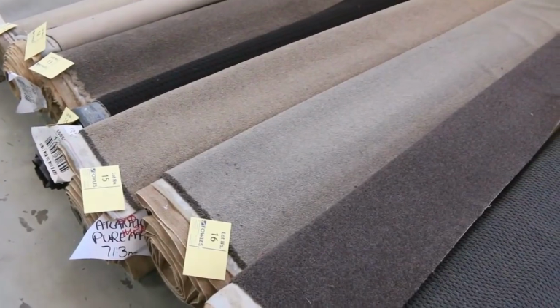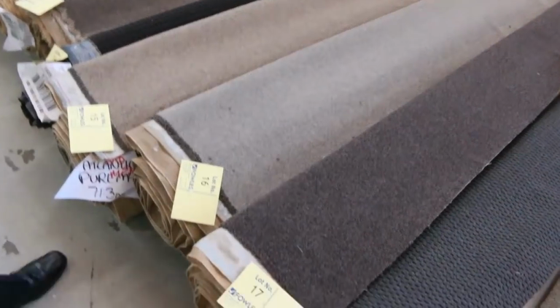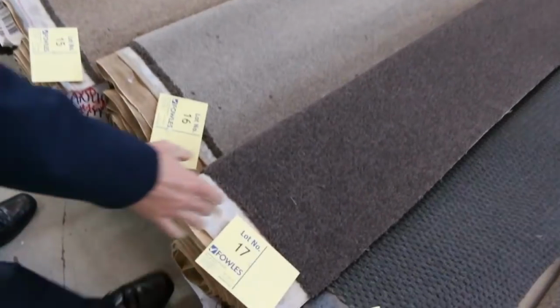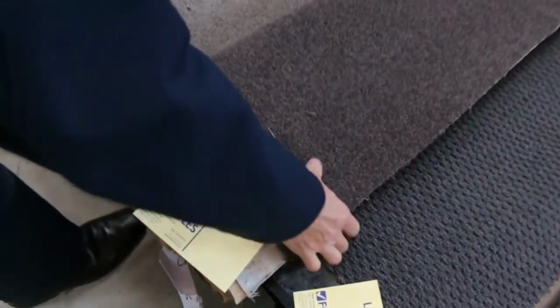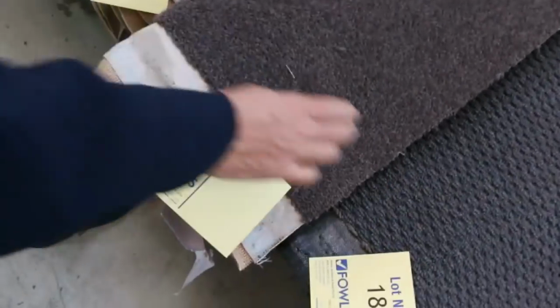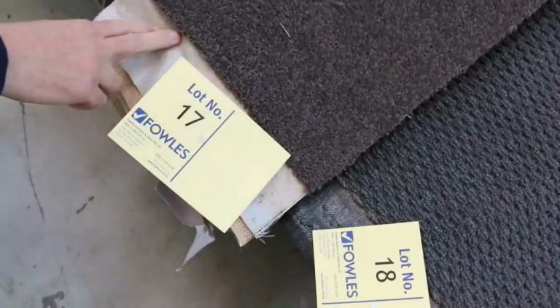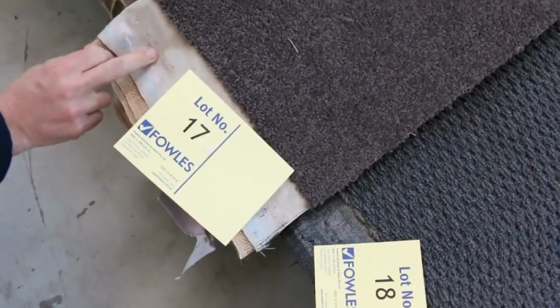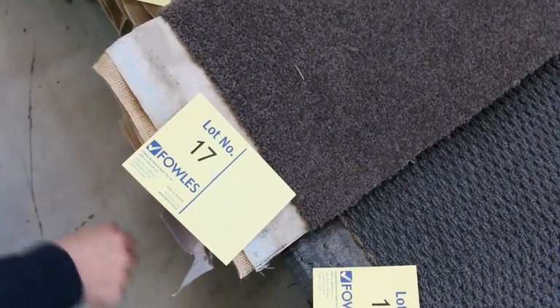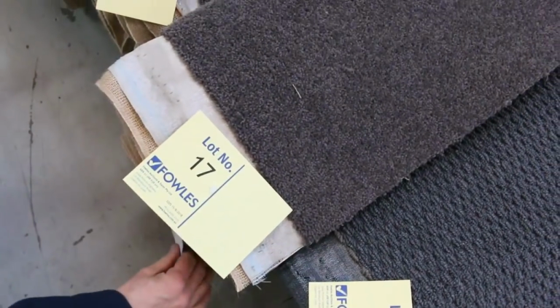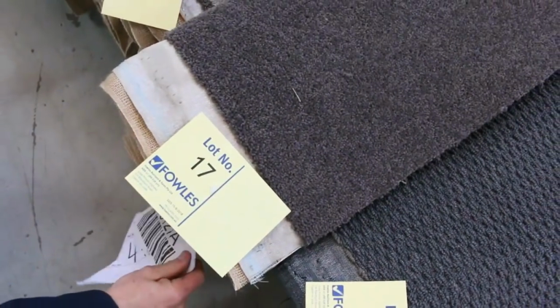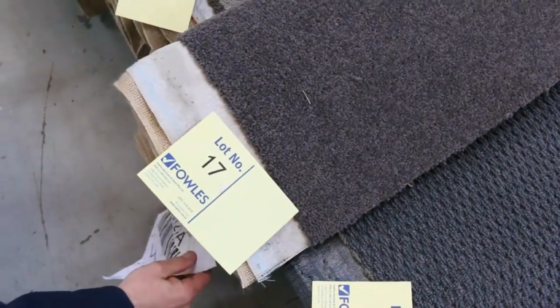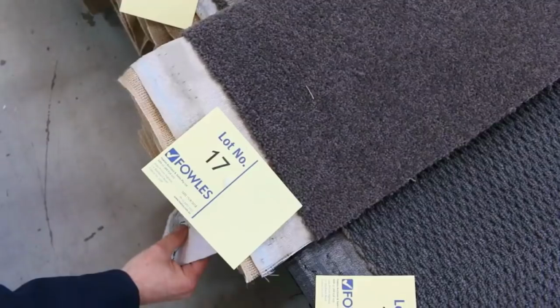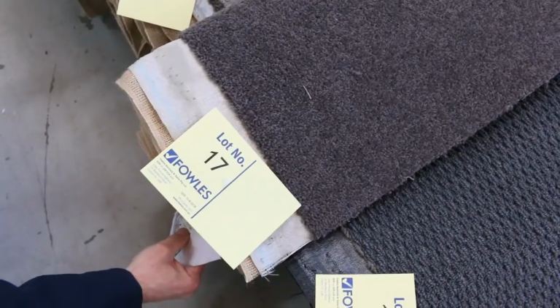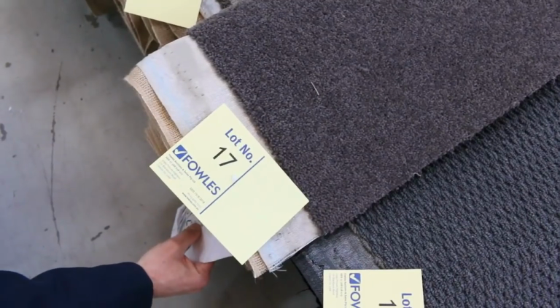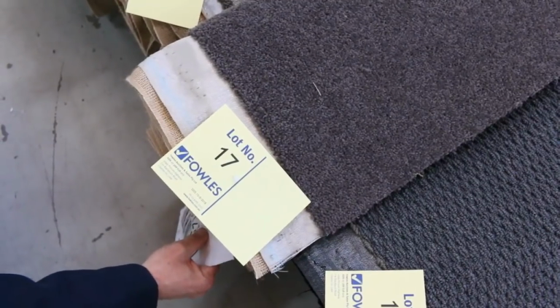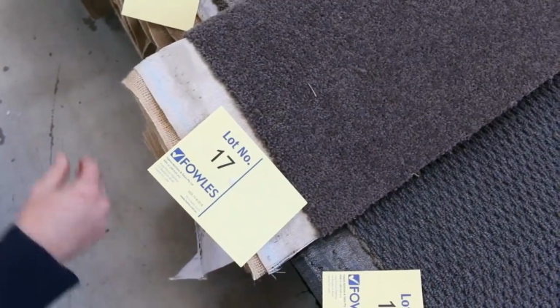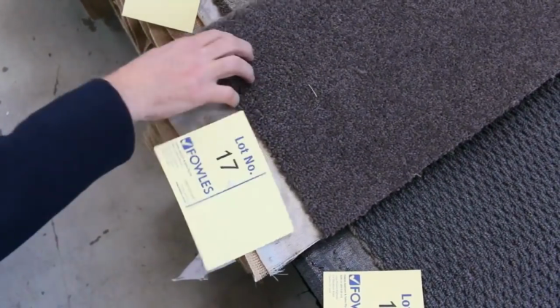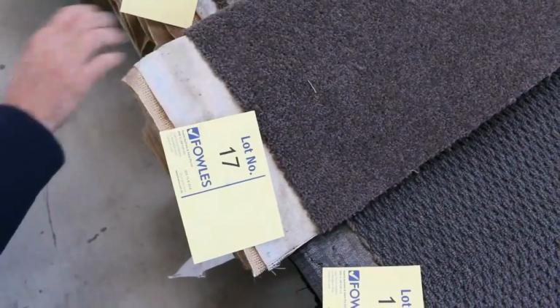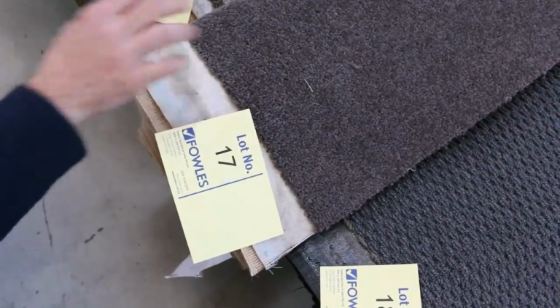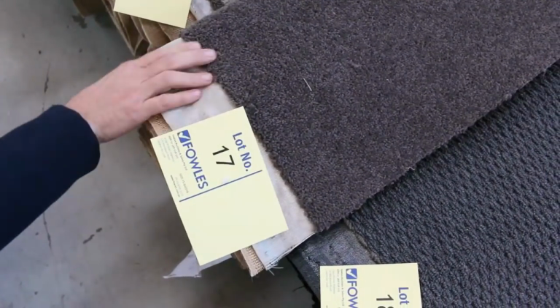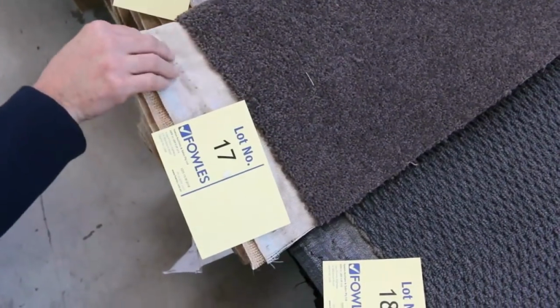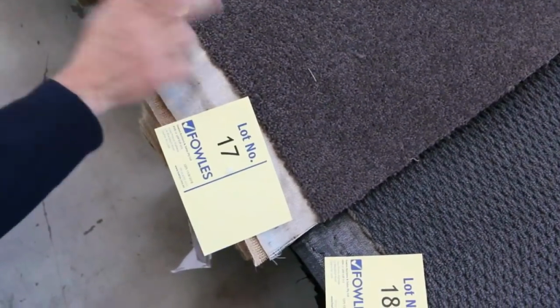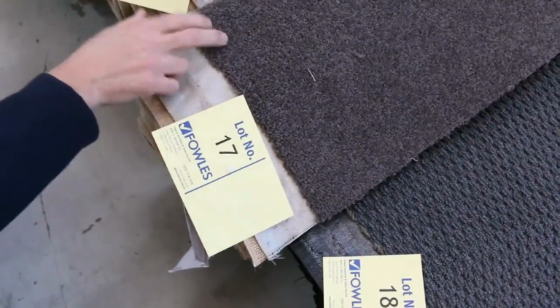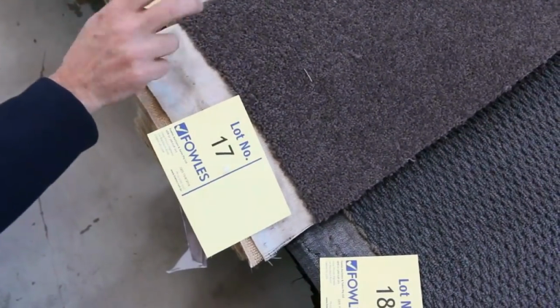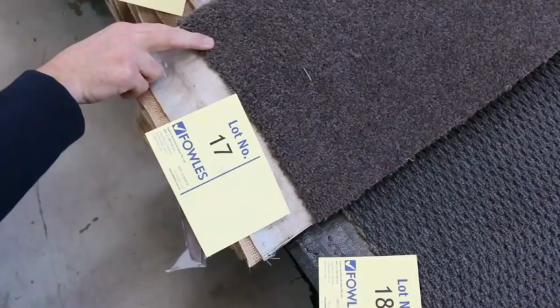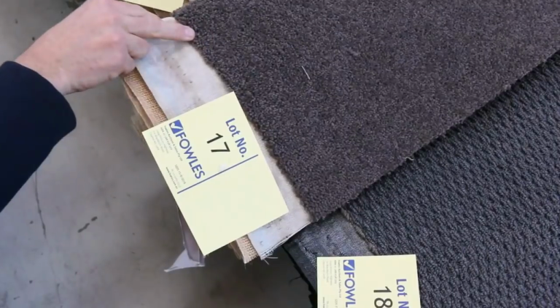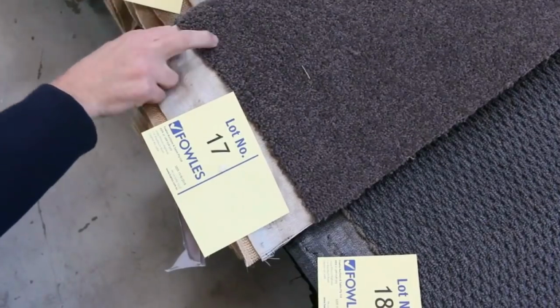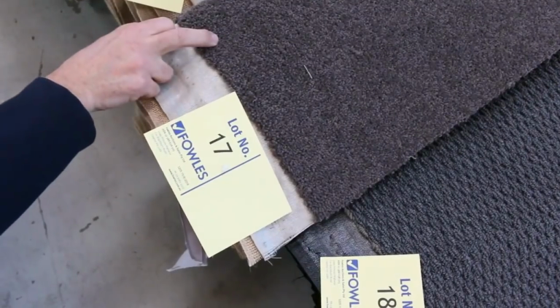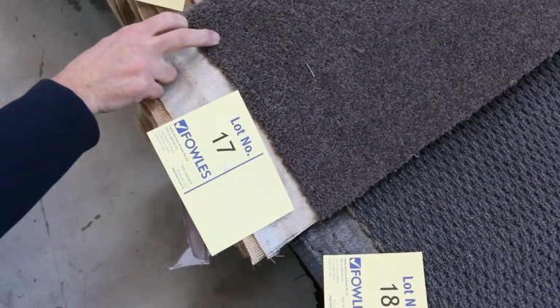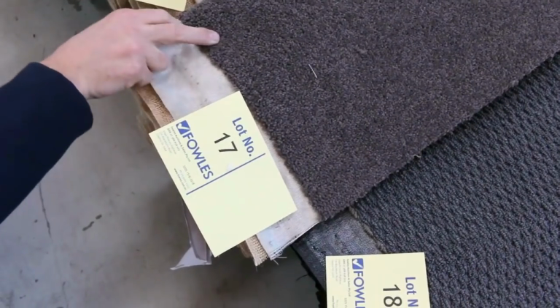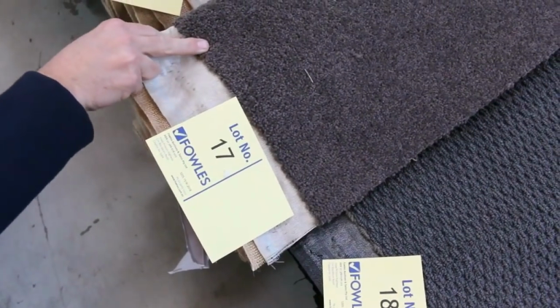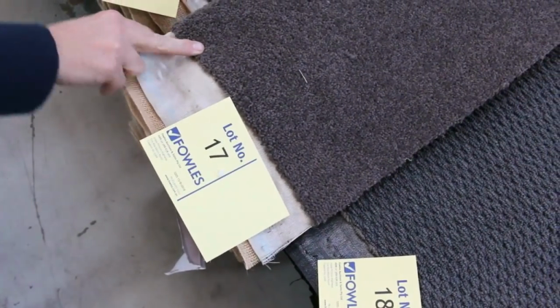Some of these carpets, like this one here — lot number 17 — that is a pure wool twist pile. It is a 7 metre roll, quite a good size. But for $30 a metre, you cannot beat it because it normally retails at around $140.